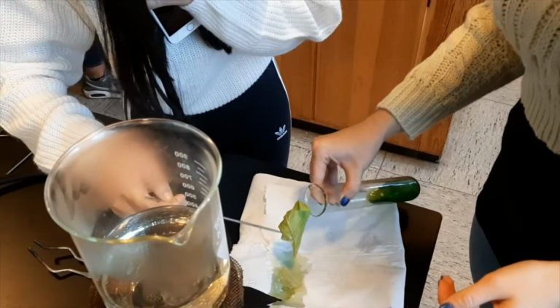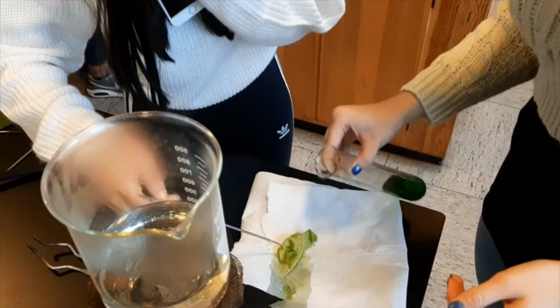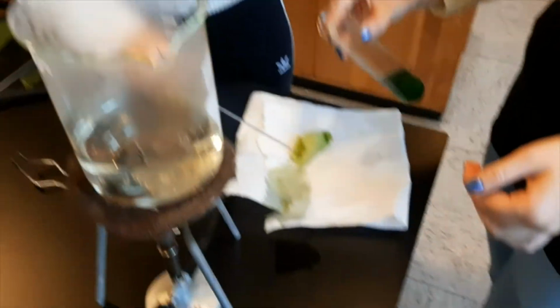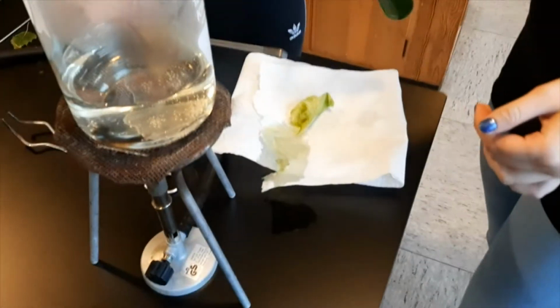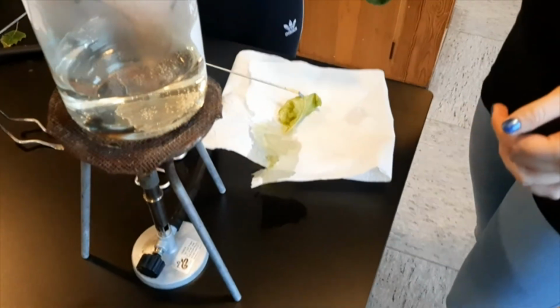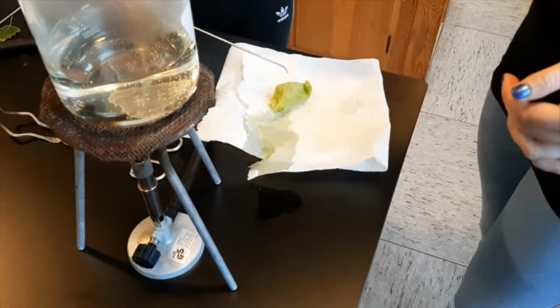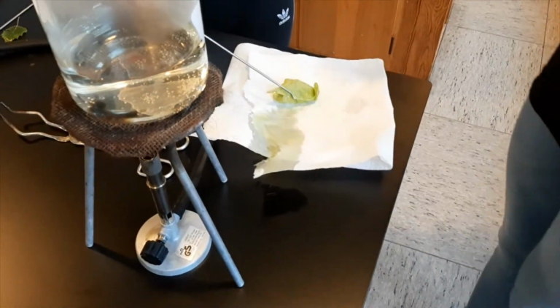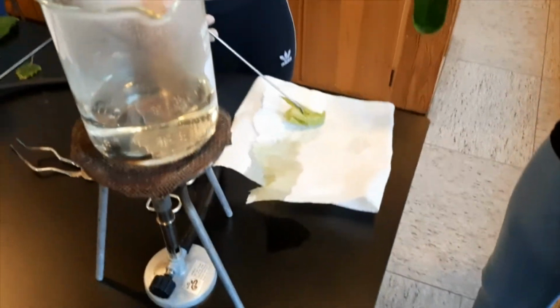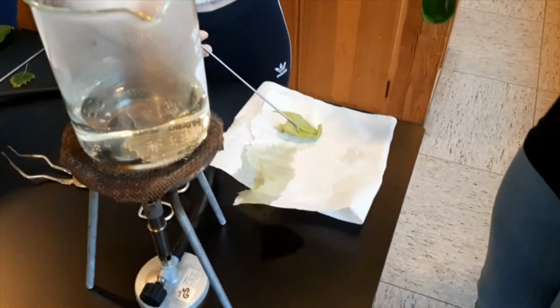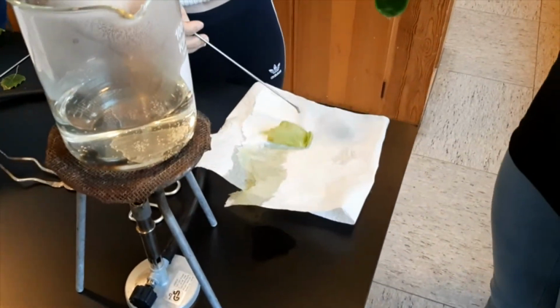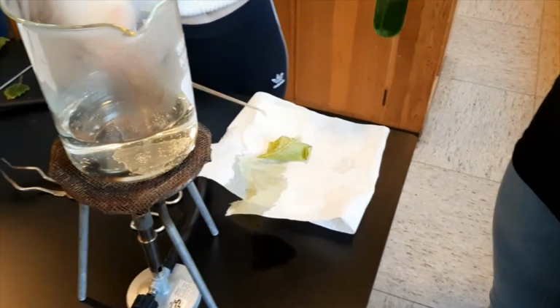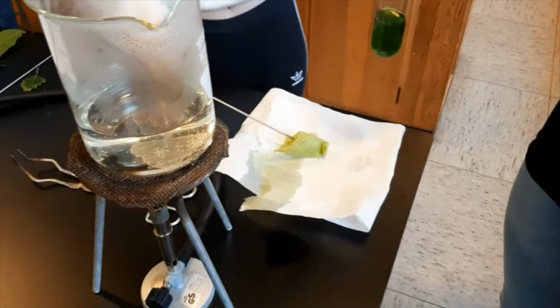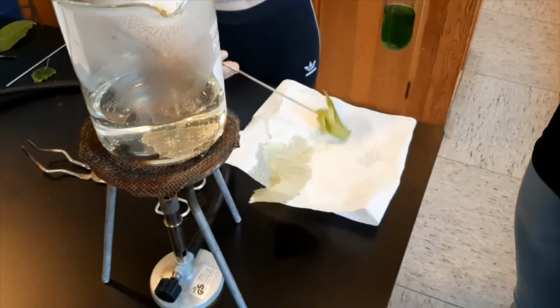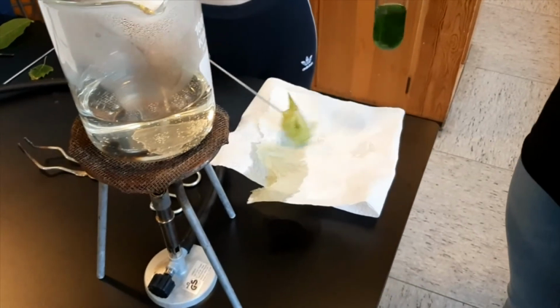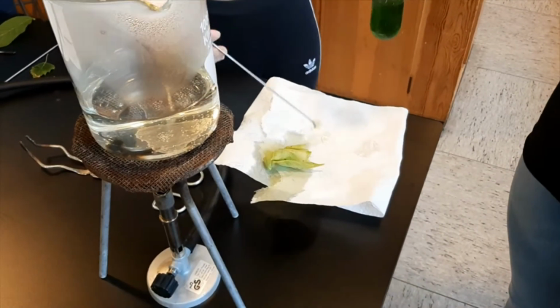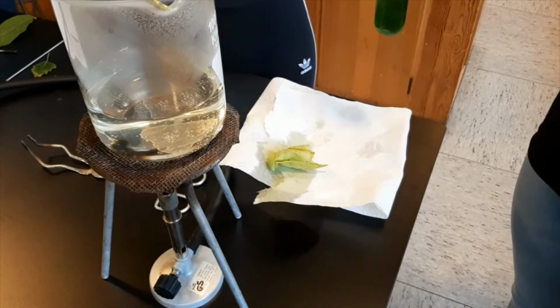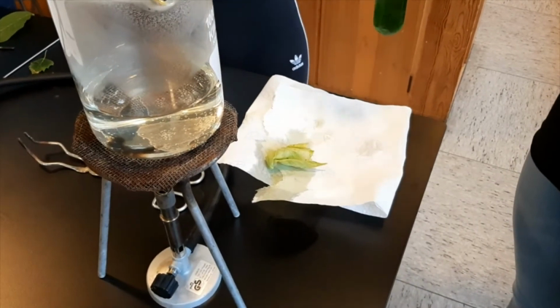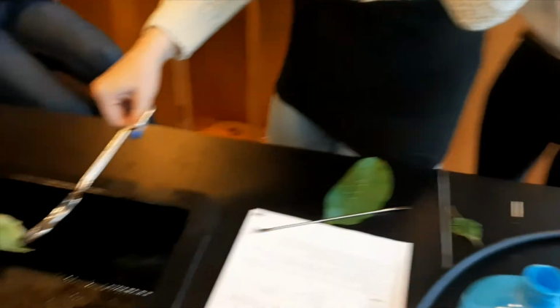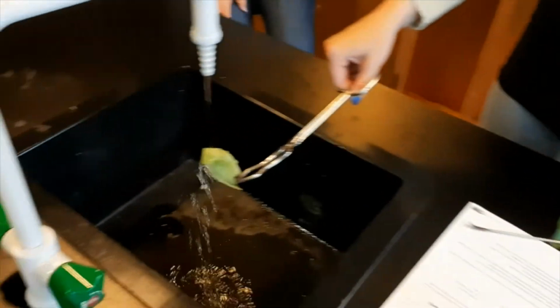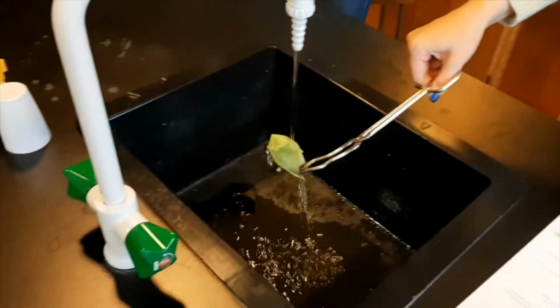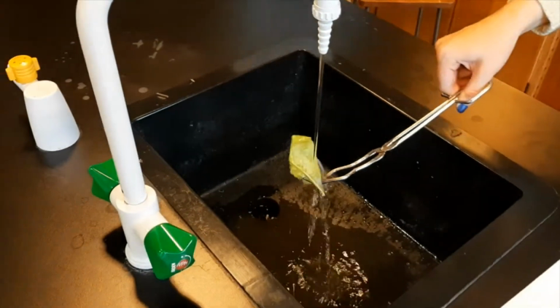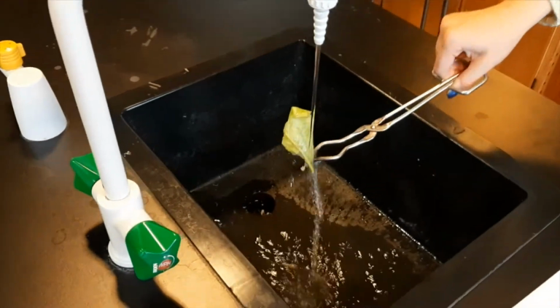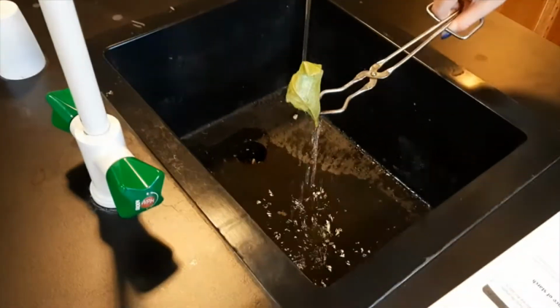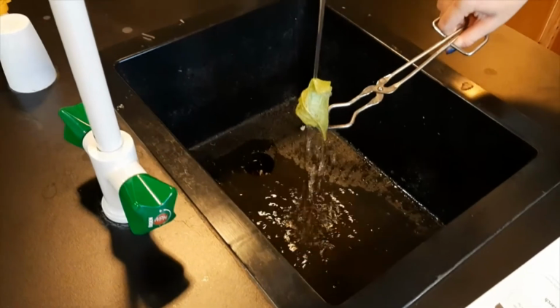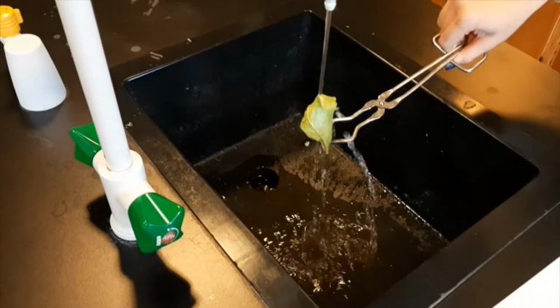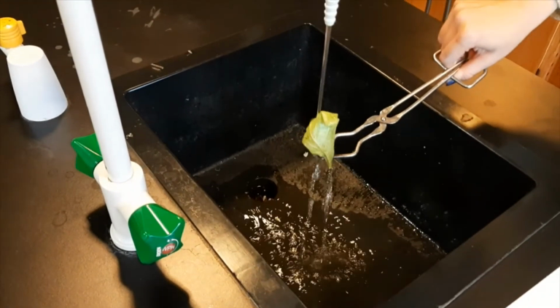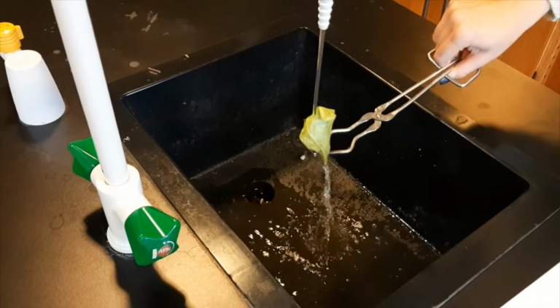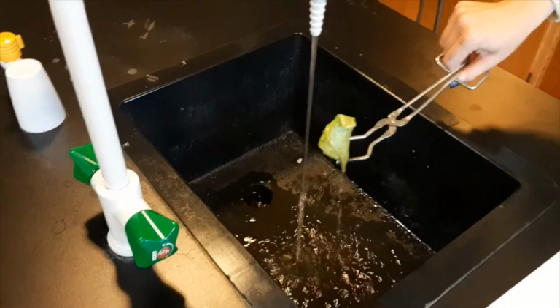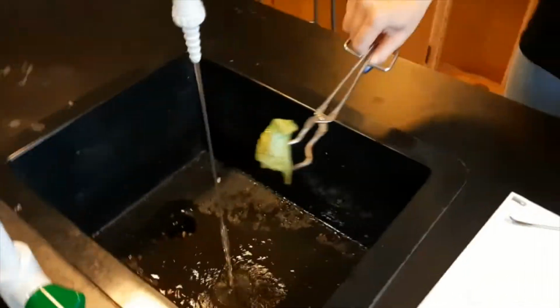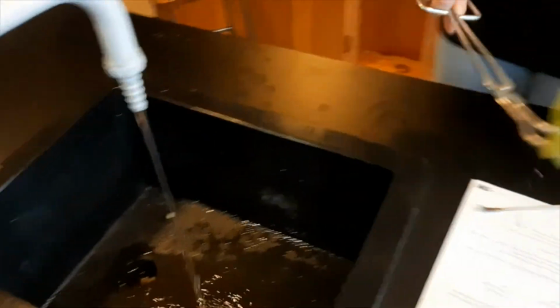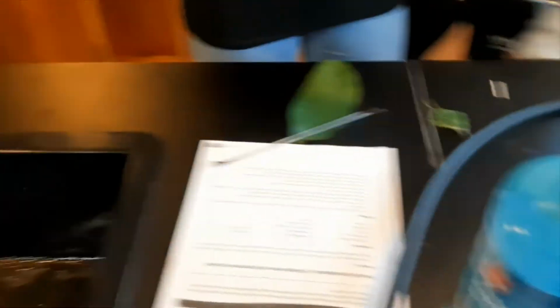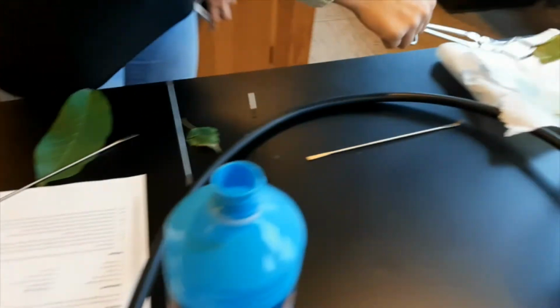What has happened to the color of the leaf now? It's gone. You place the leaf in cold water for a few seconds, then put it back out and spread it out.